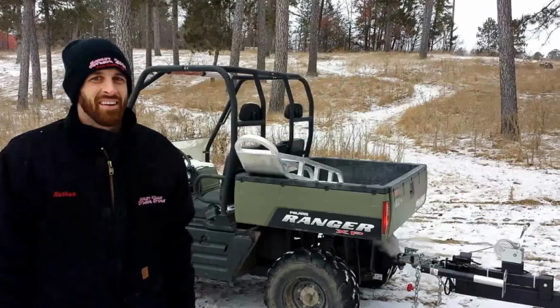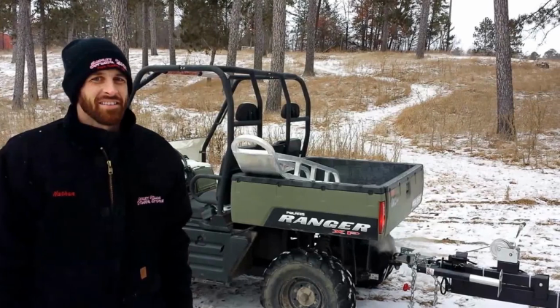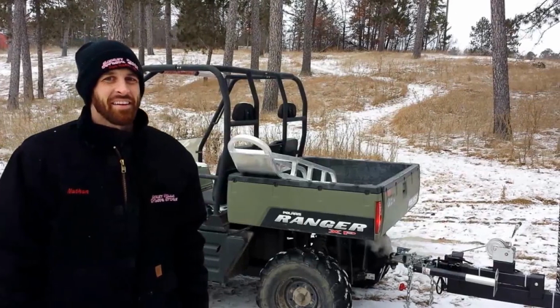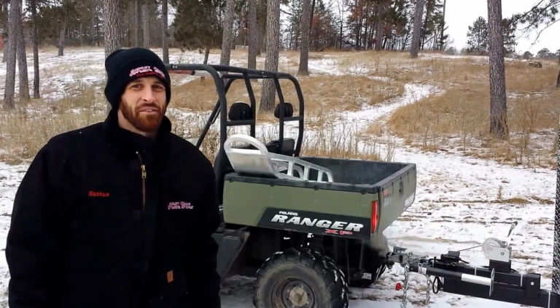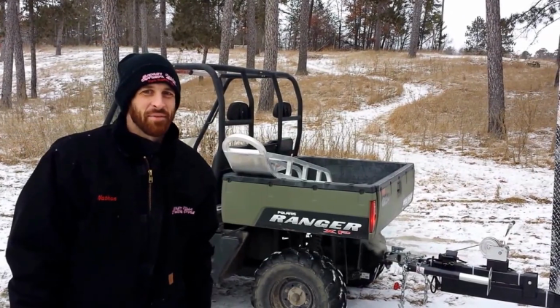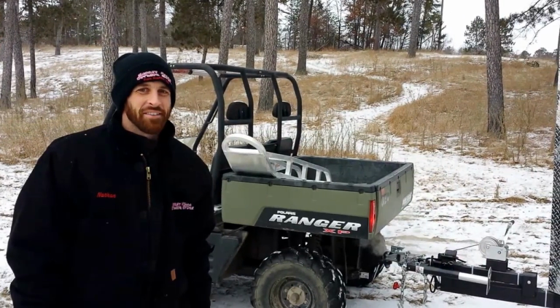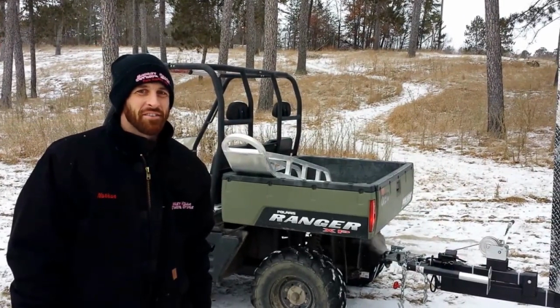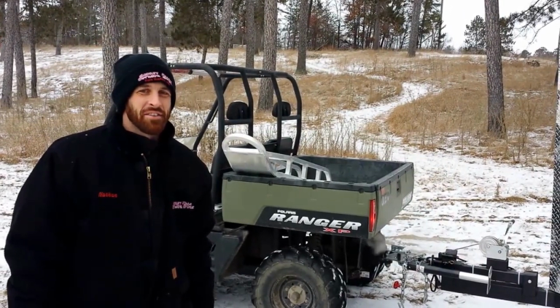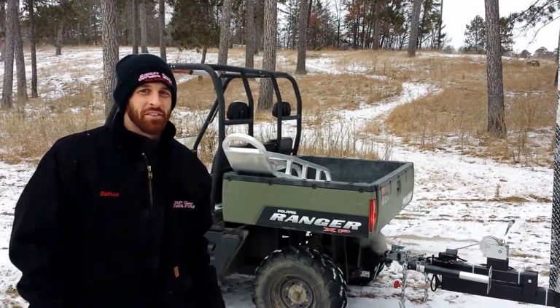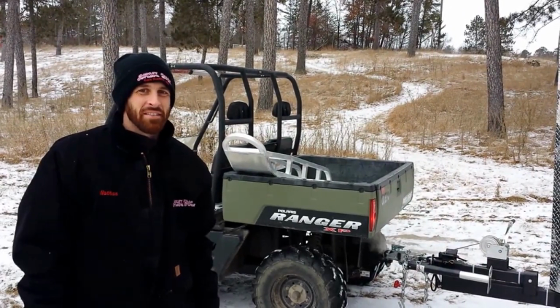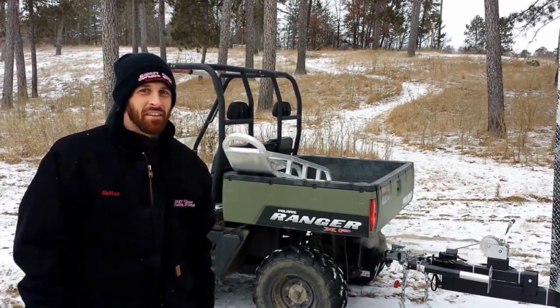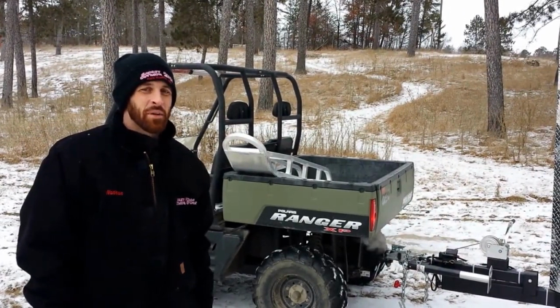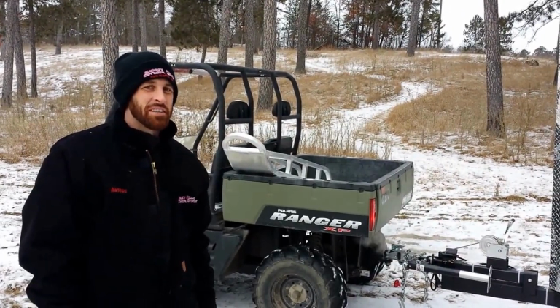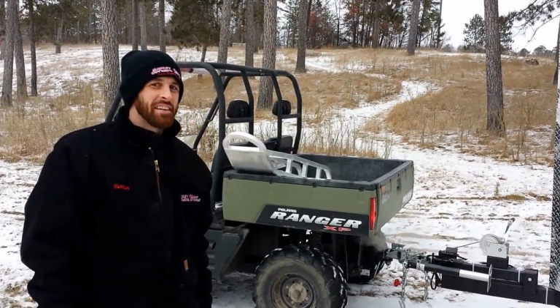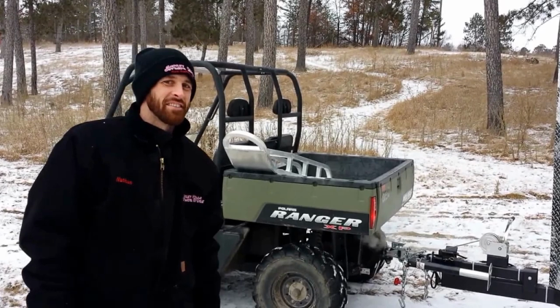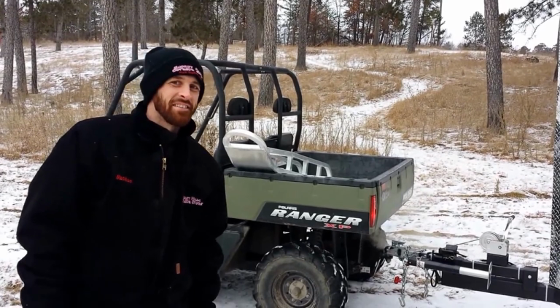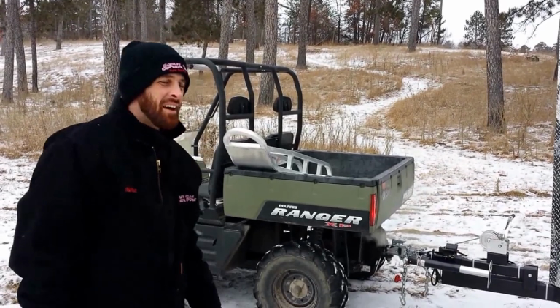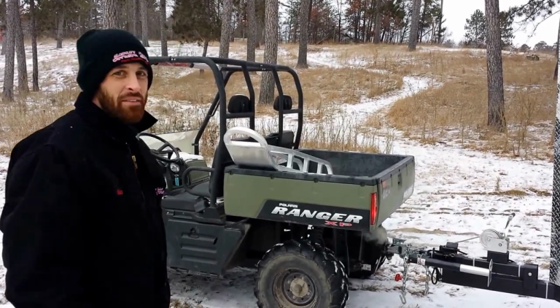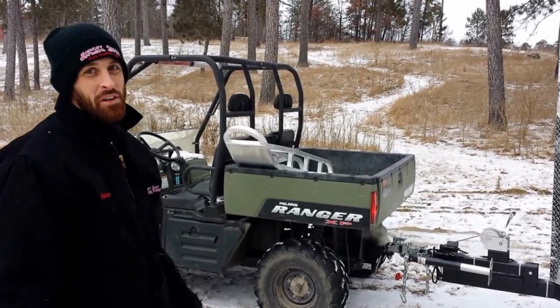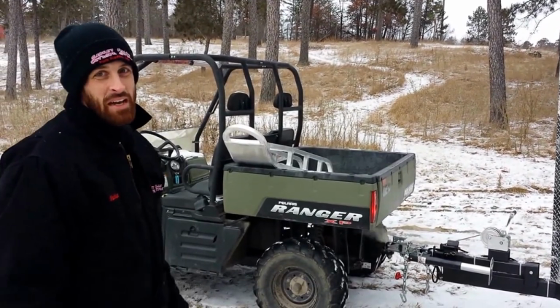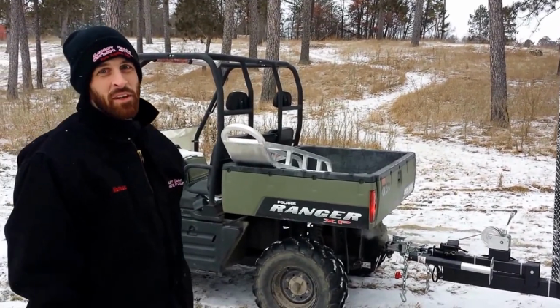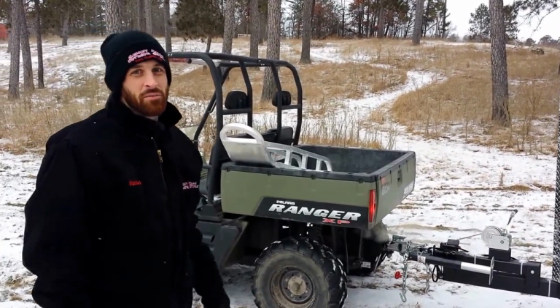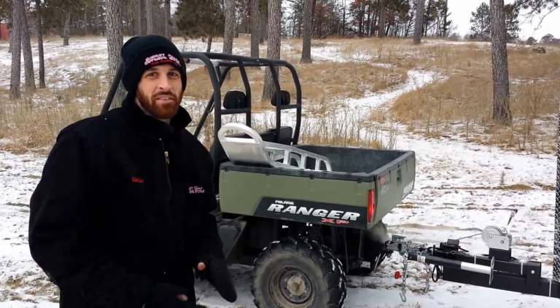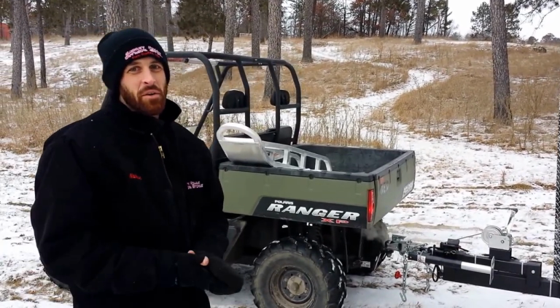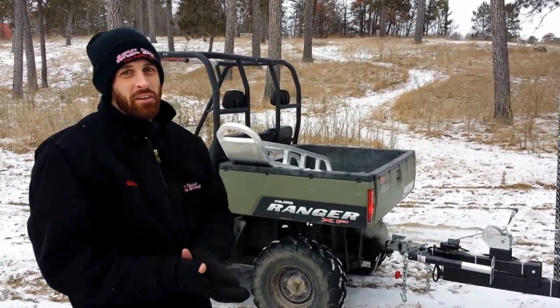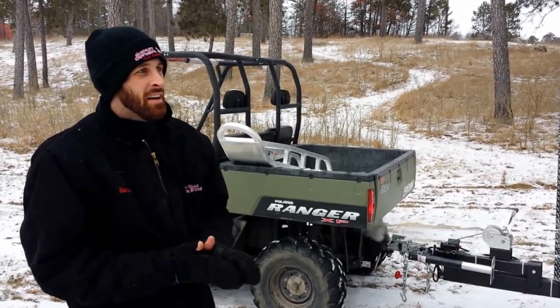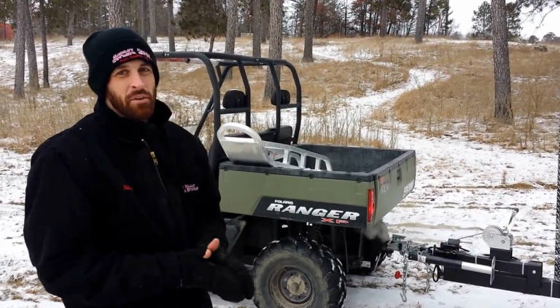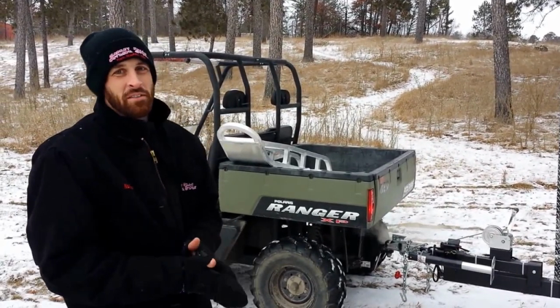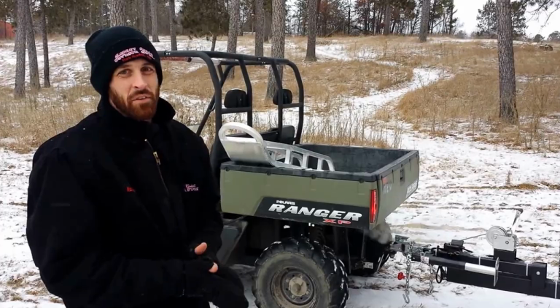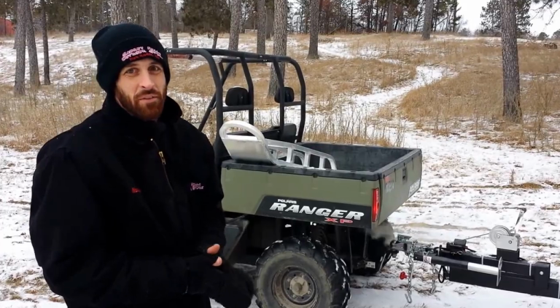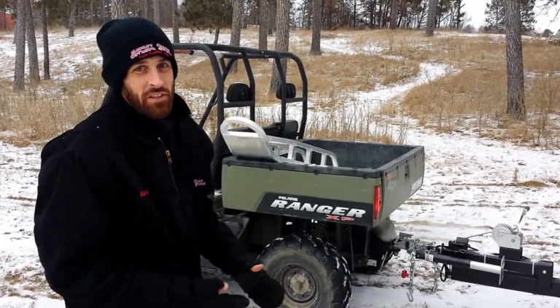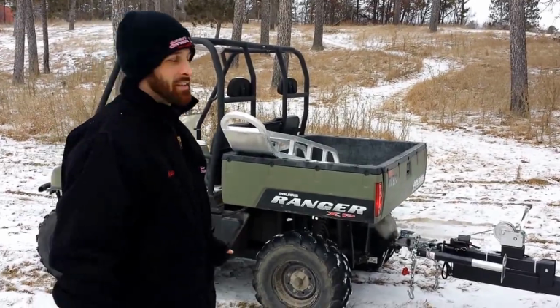Hey, this is Nate Campbell over at Smoky Hills Outdoor Store. I just want to show you guys the Booger Johnson's Easy Skis, and we have those available at Smoky Hills. We are a distributor throughout Minnesota for fish house skis.